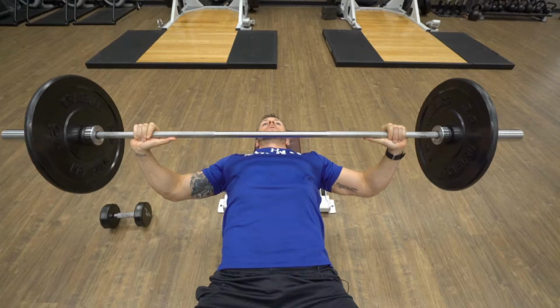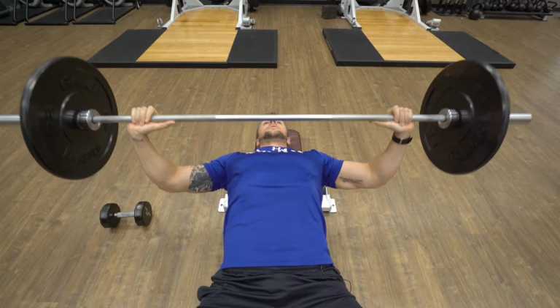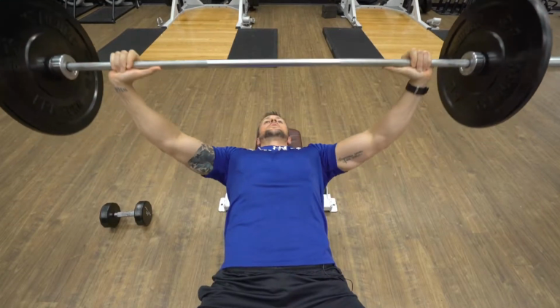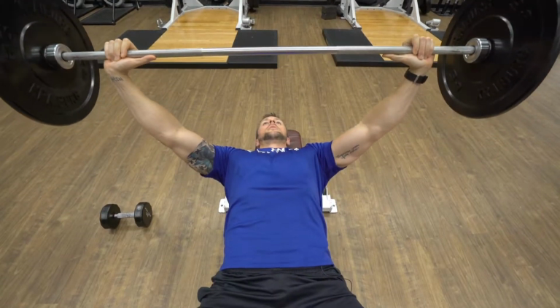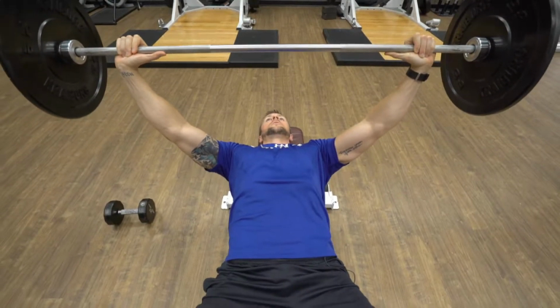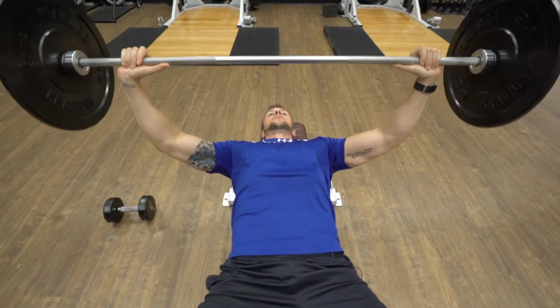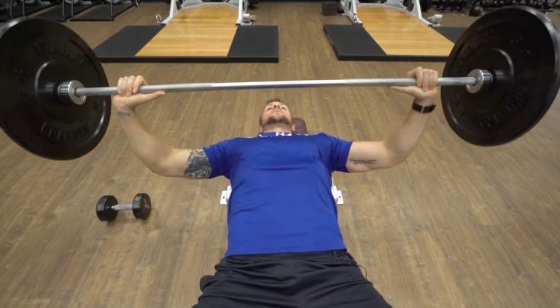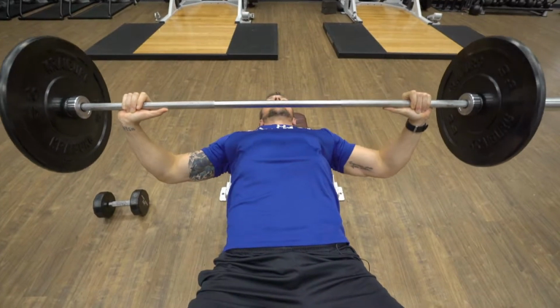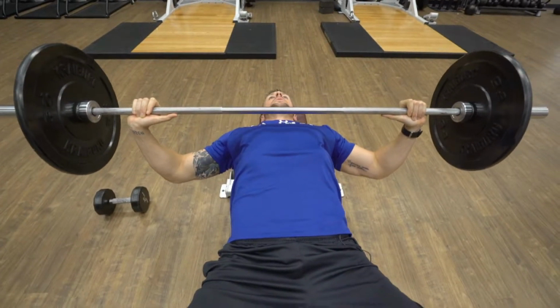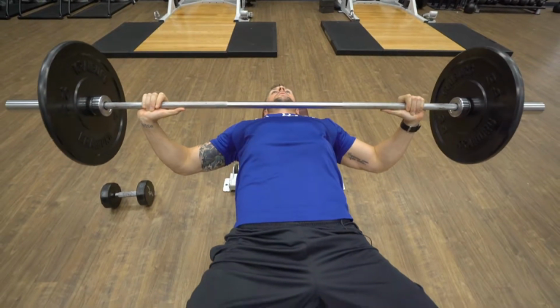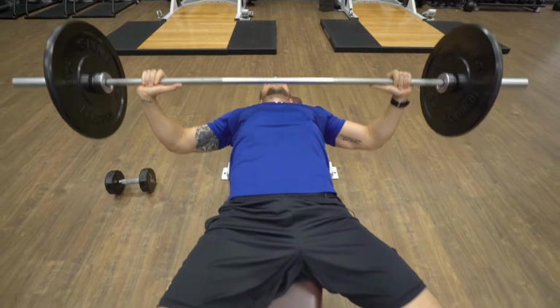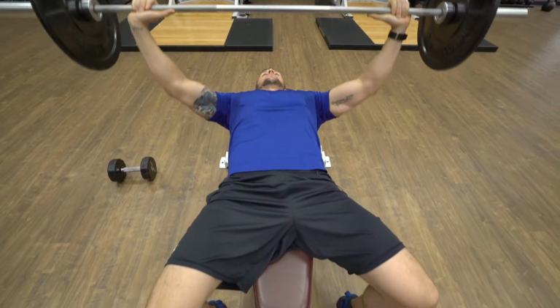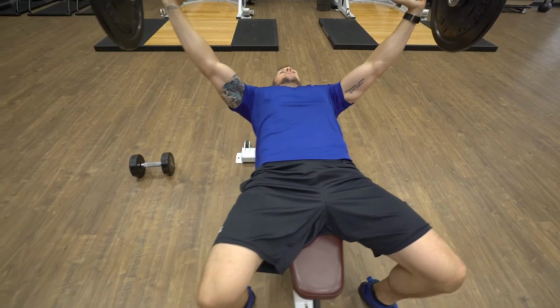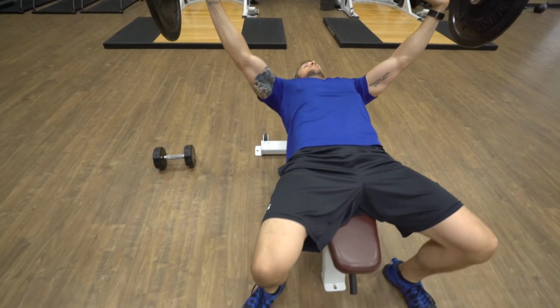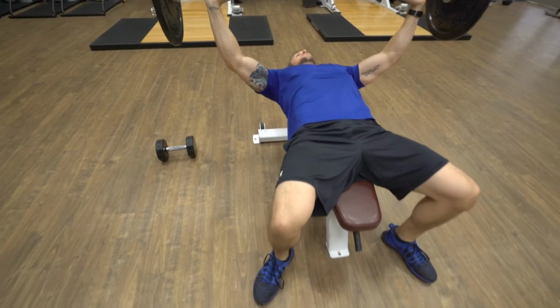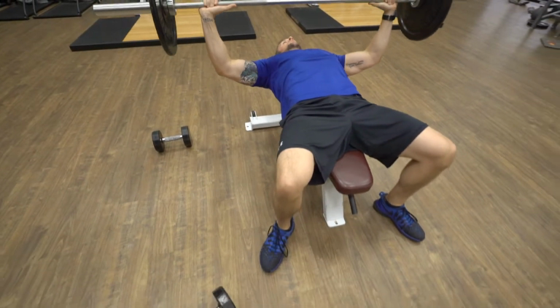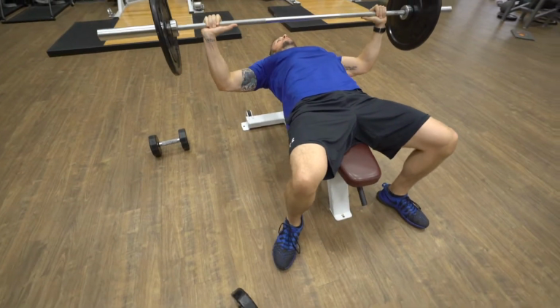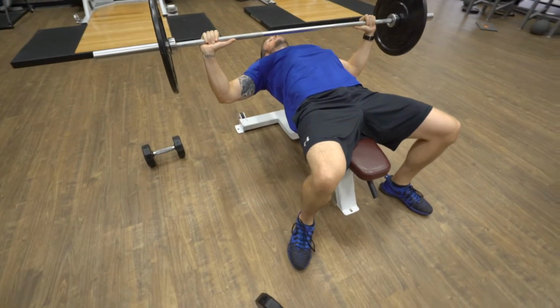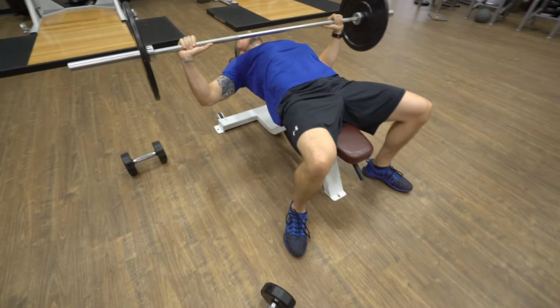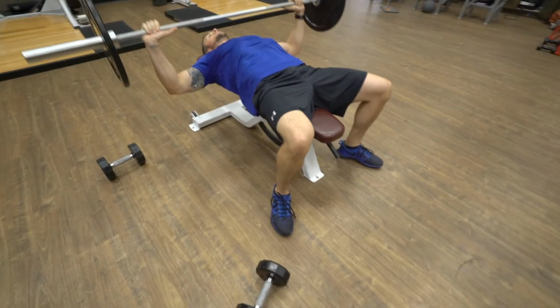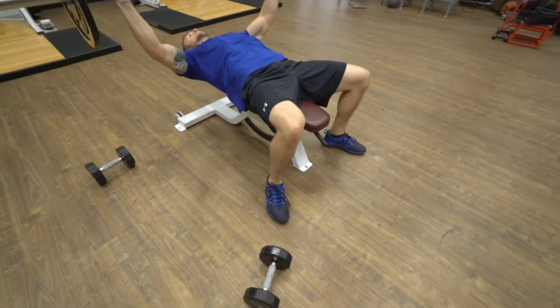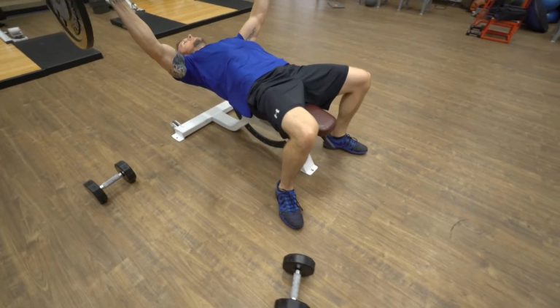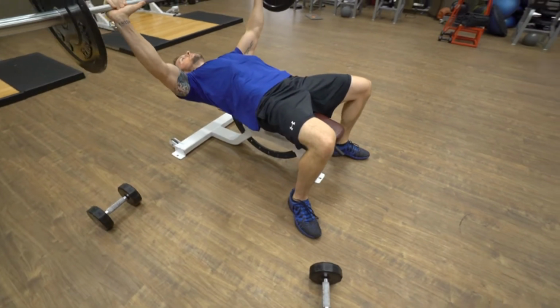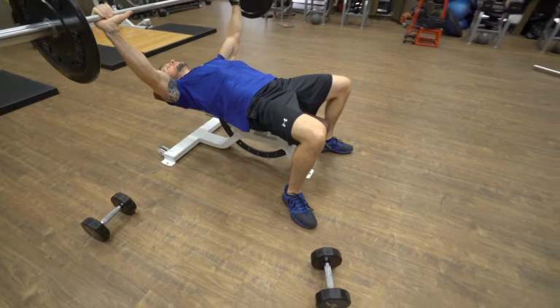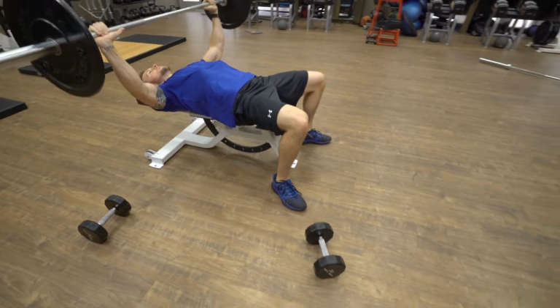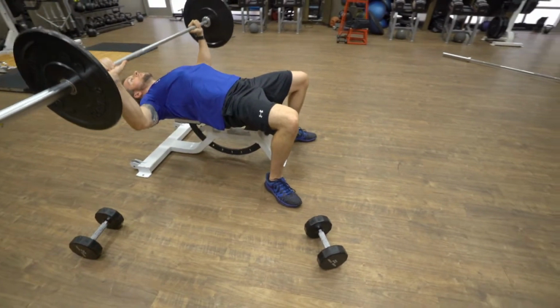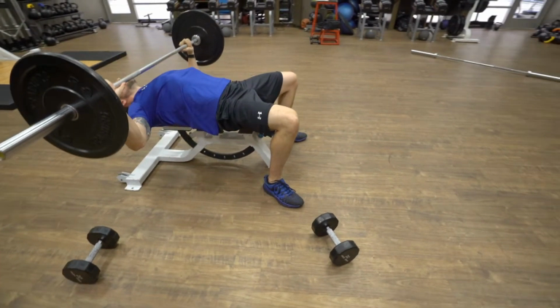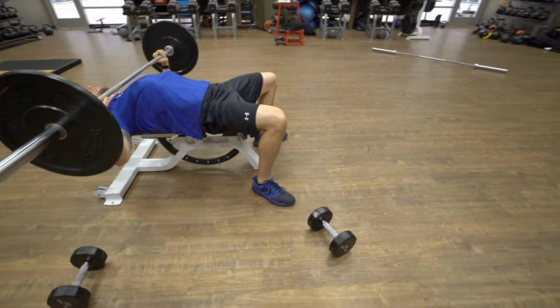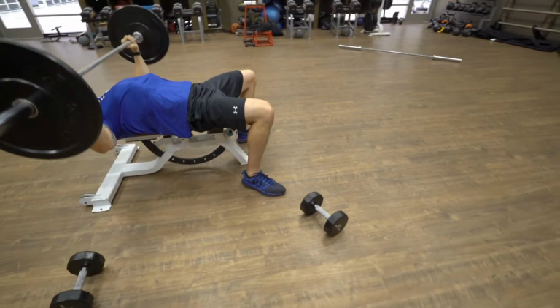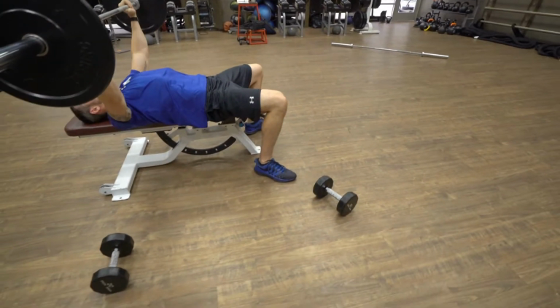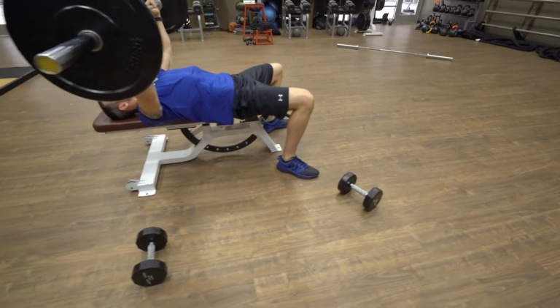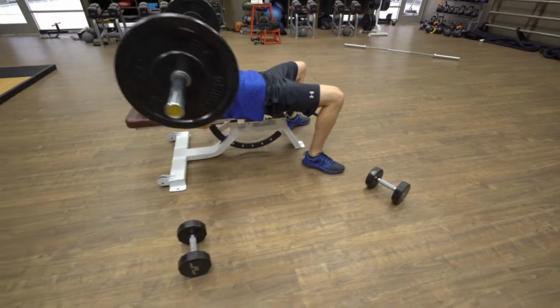Press the bar straight up, slowly lower, straight up, slowly lower. This one's going to hit a little bit more of the outer fibers of the chest, make a nice wide chest.